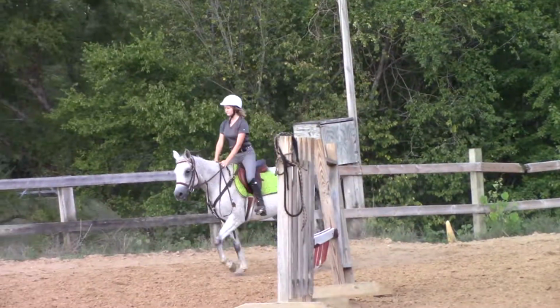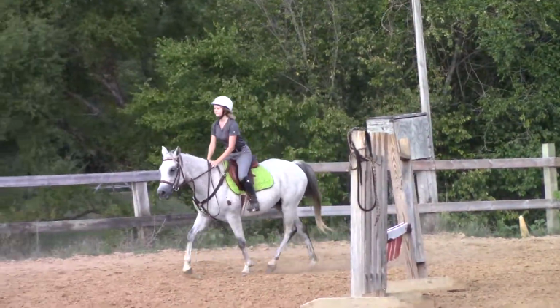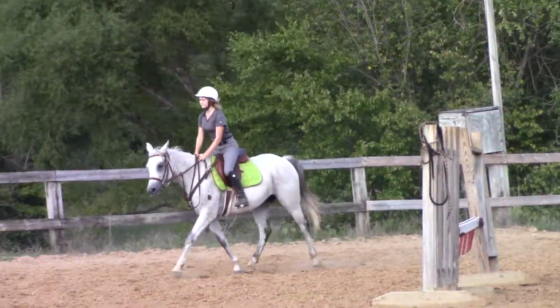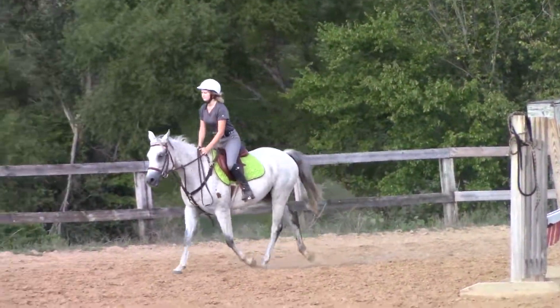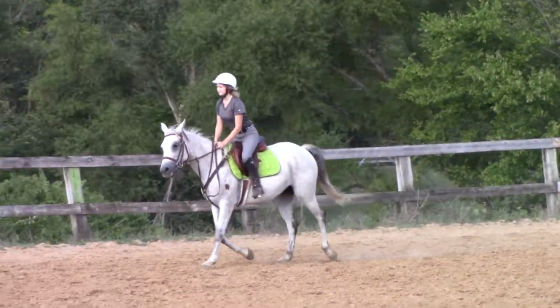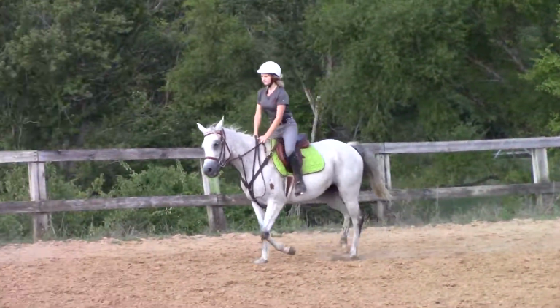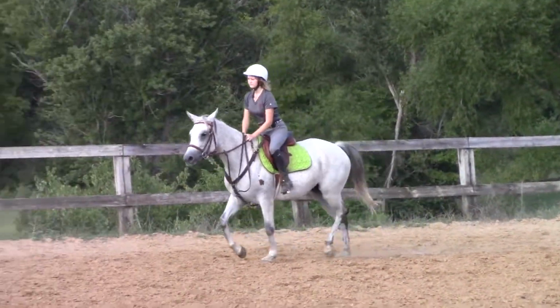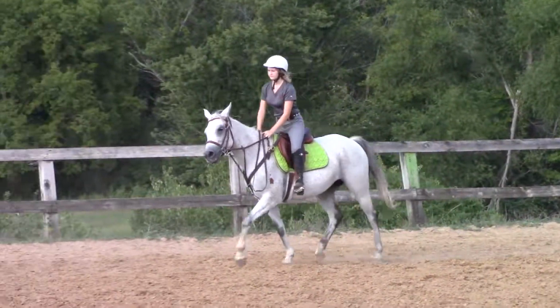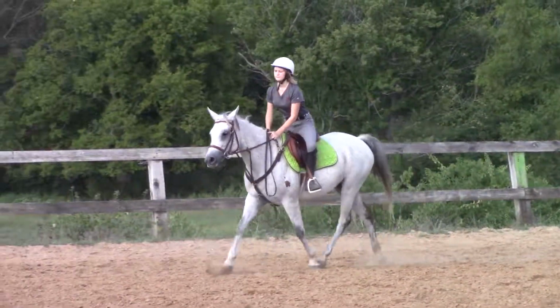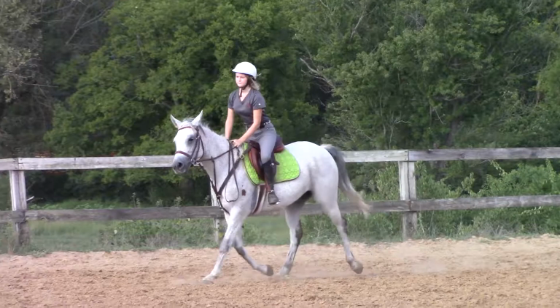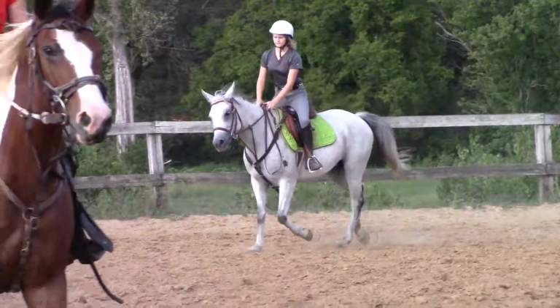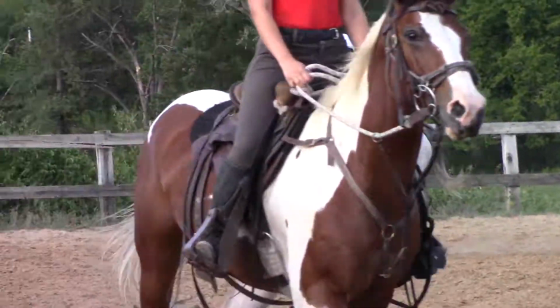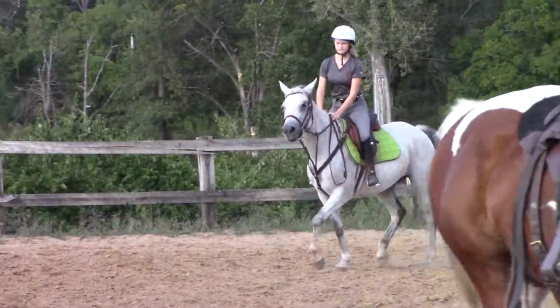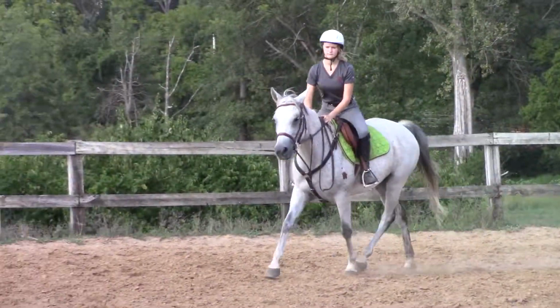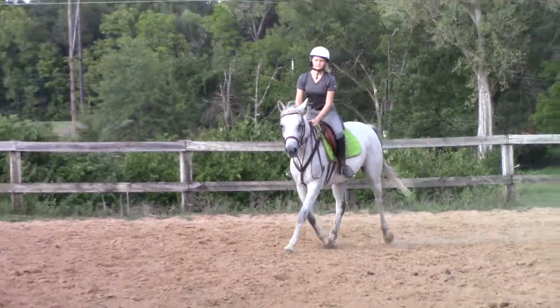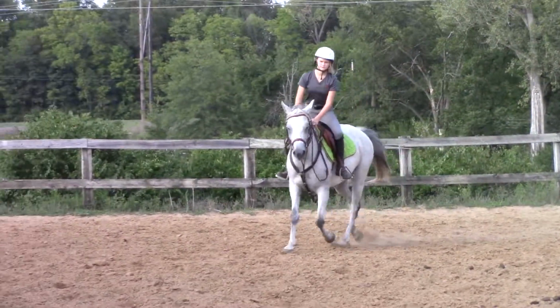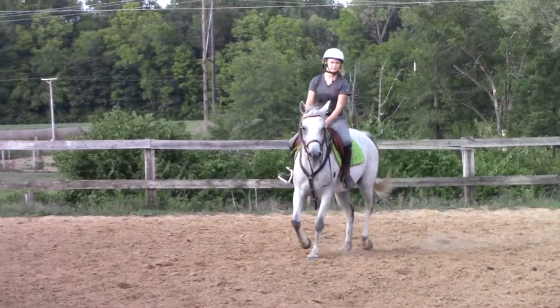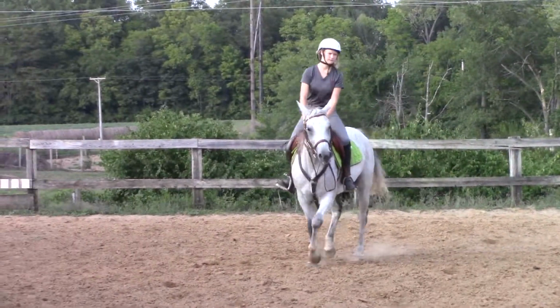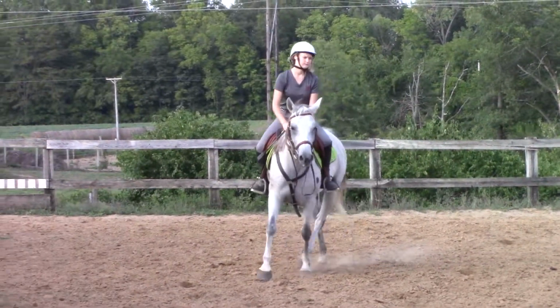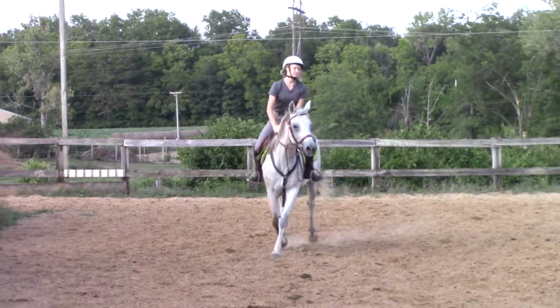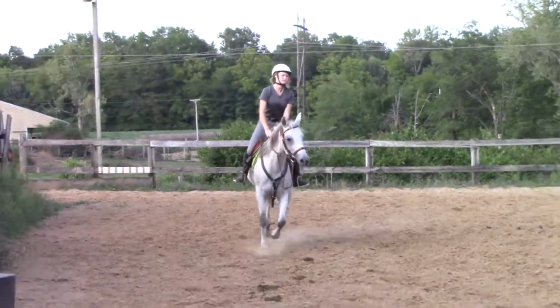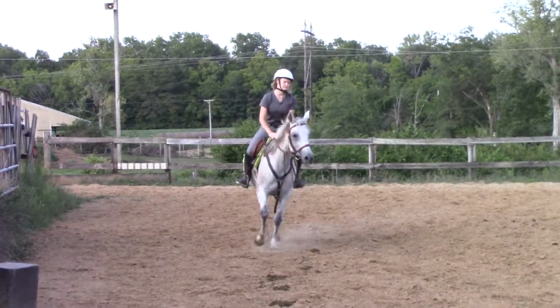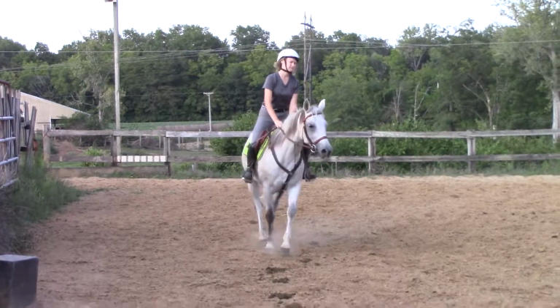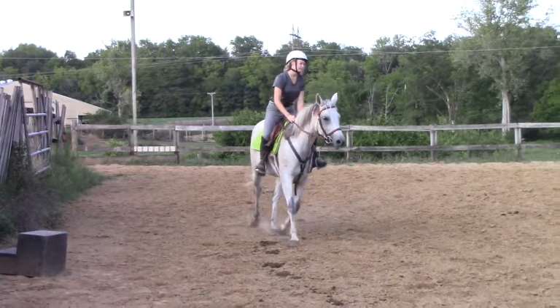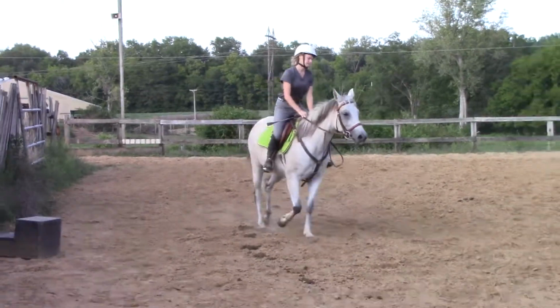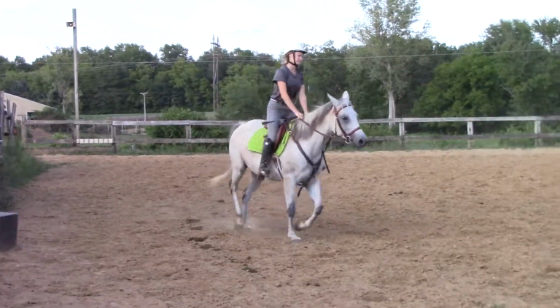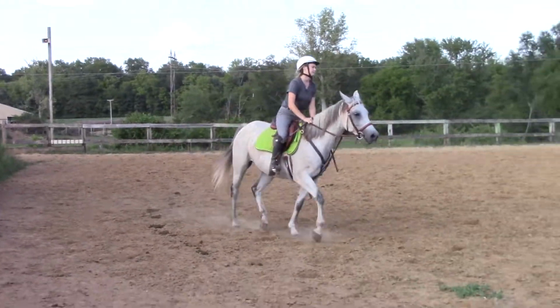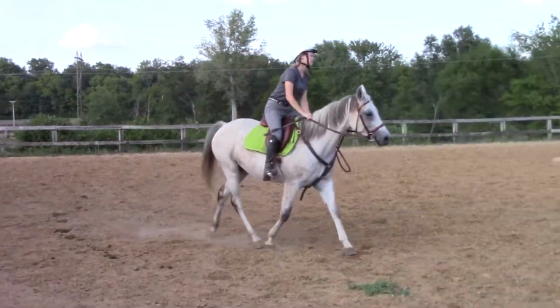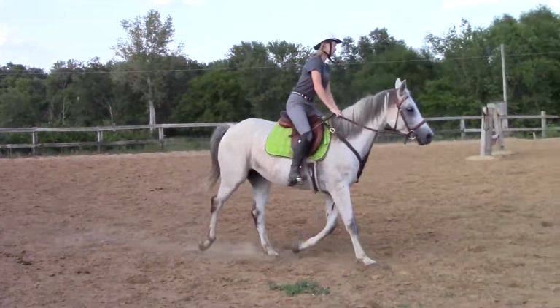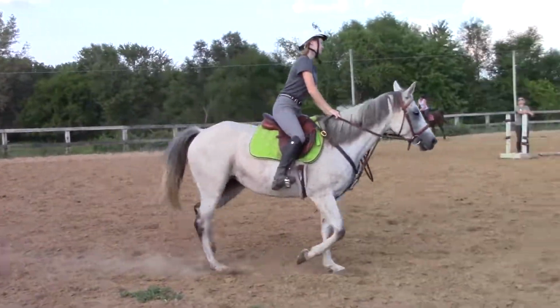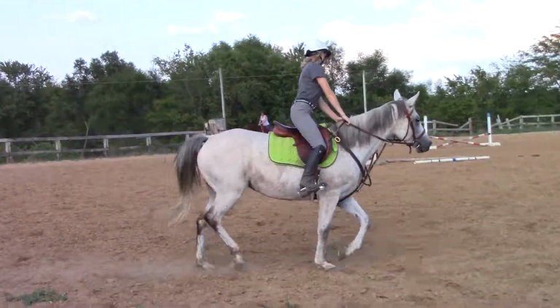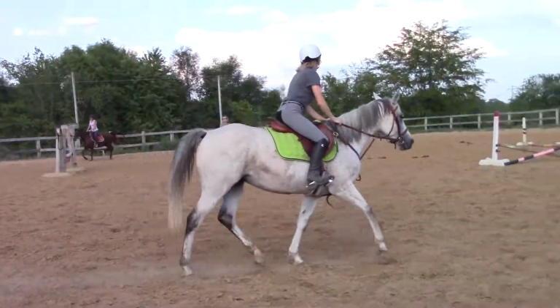Good. A little left leg for their forward, kiddos. That's it. Way up there. Push that shoulder over. There you go. Feel the difference? So for a leg yield, it'll be back a little, but just to get around and on the bit, it'll be further forward.